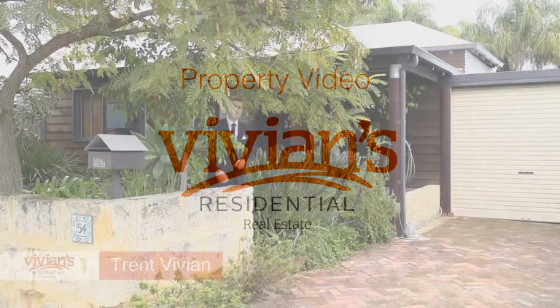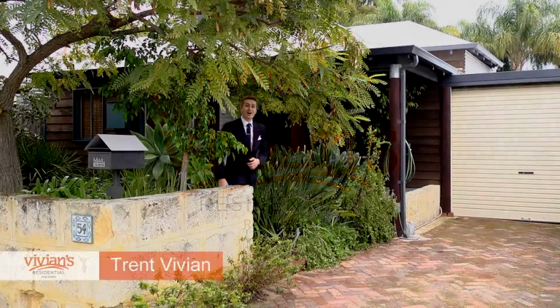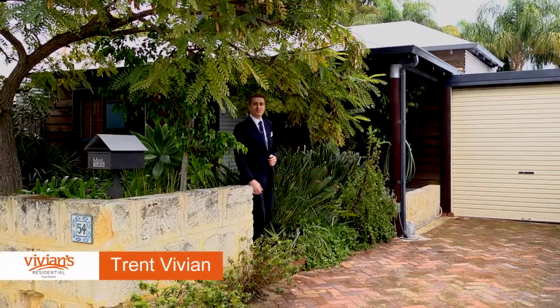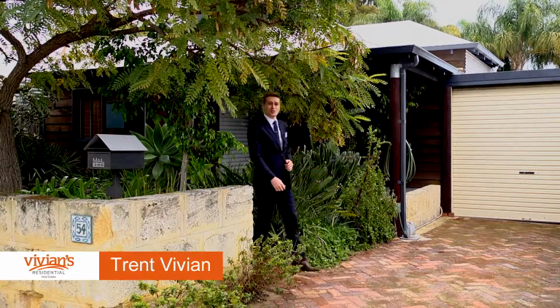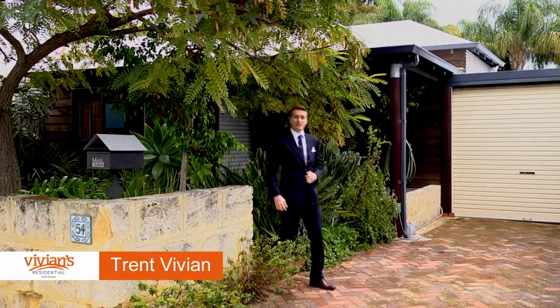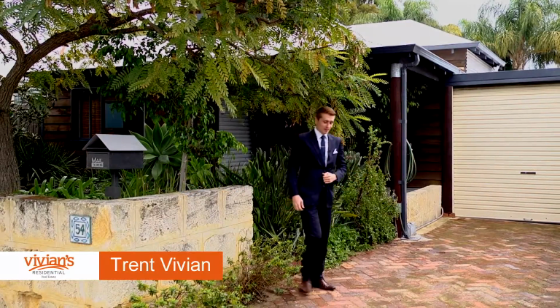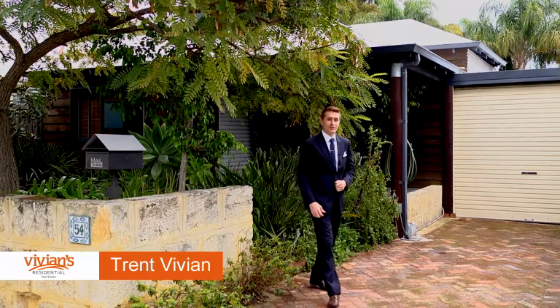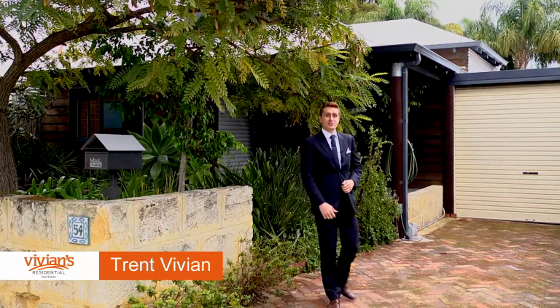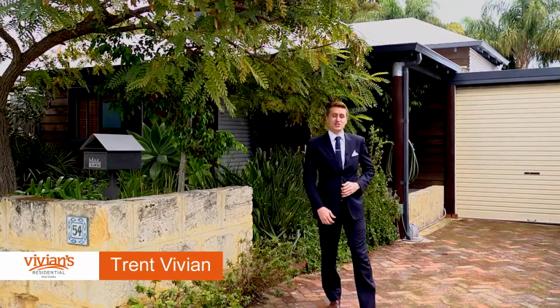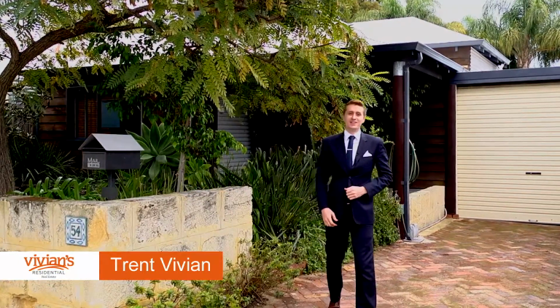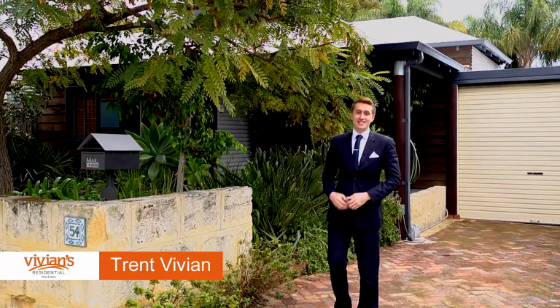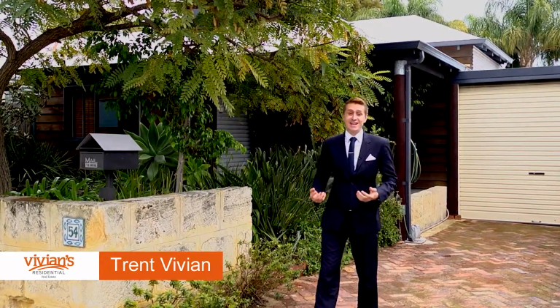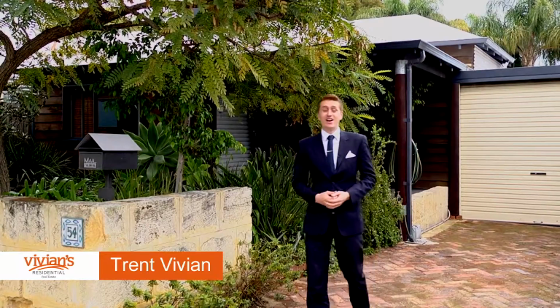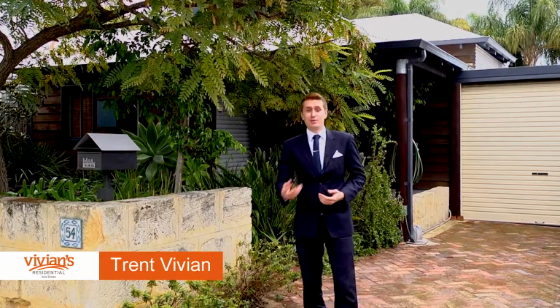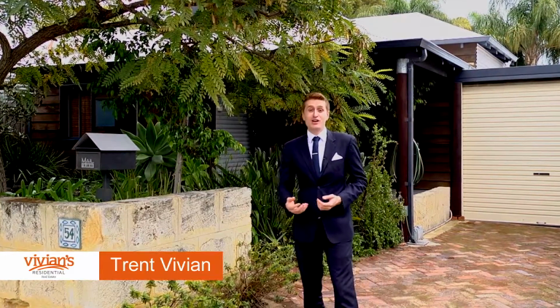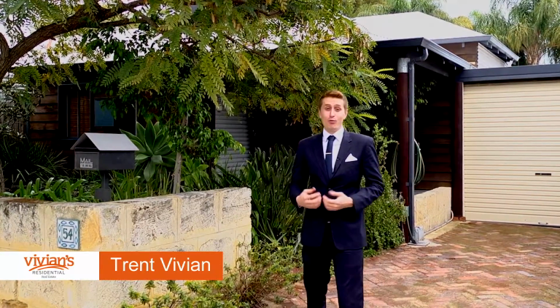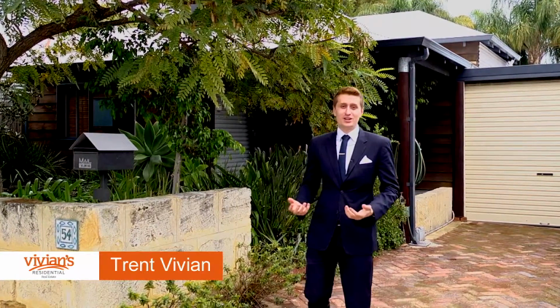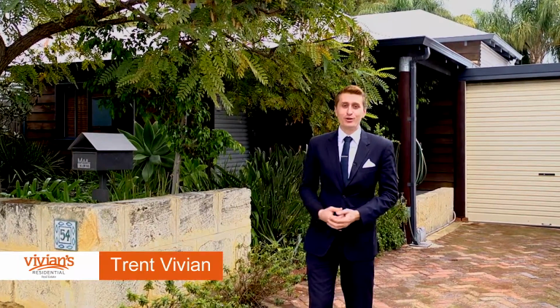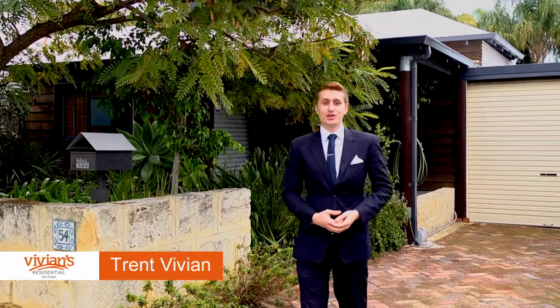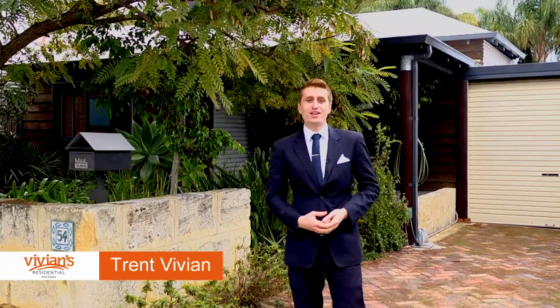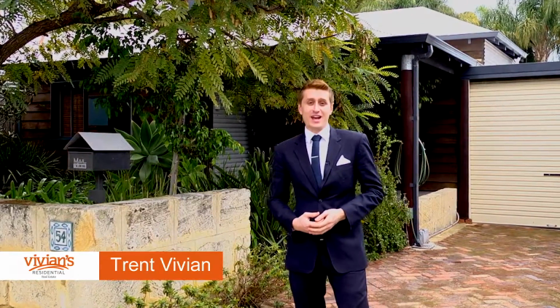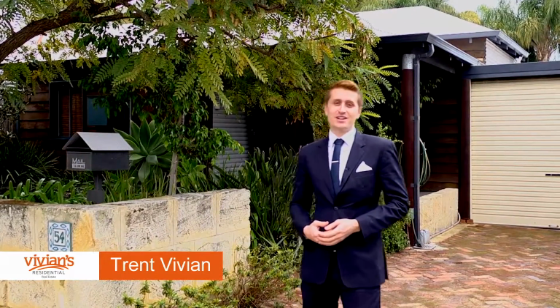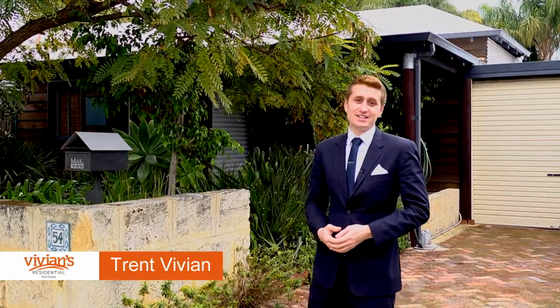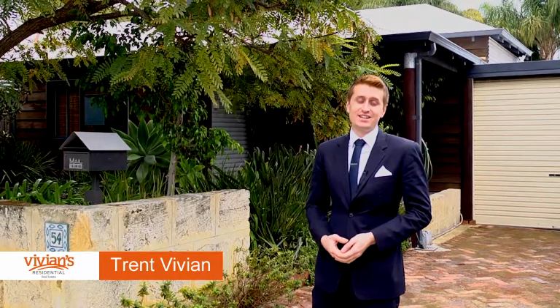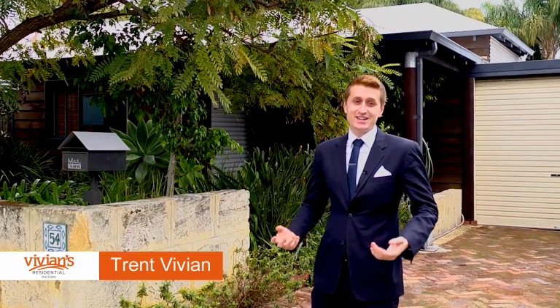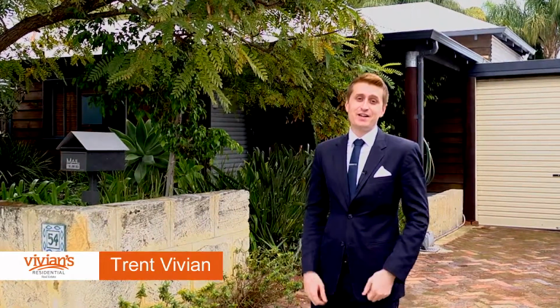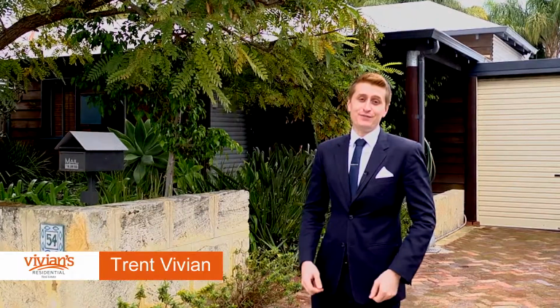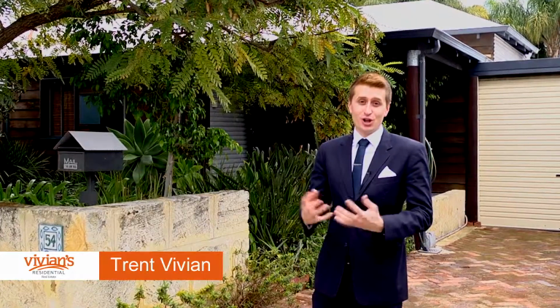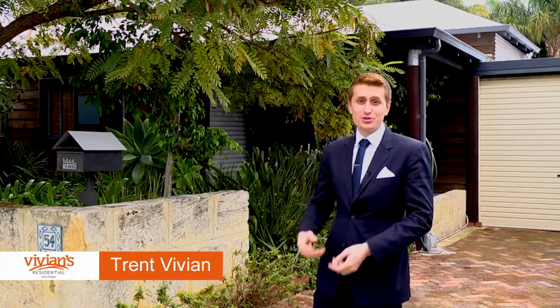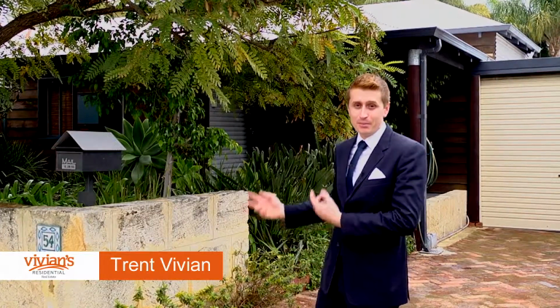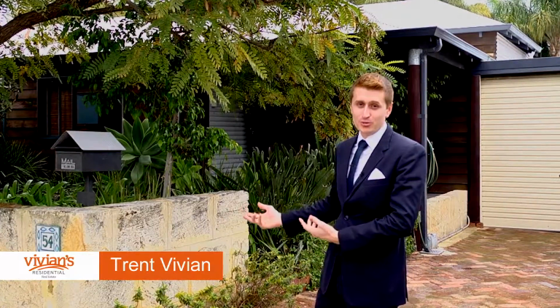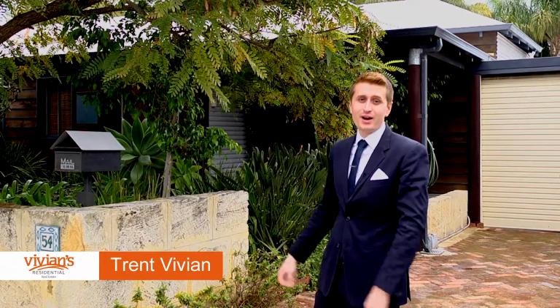Hi, friend Vivian here from Vivian's Residential, and today I have the pleasure of walking you through an Australian character classic — that is 54 Solomon Street, Mosman Park.